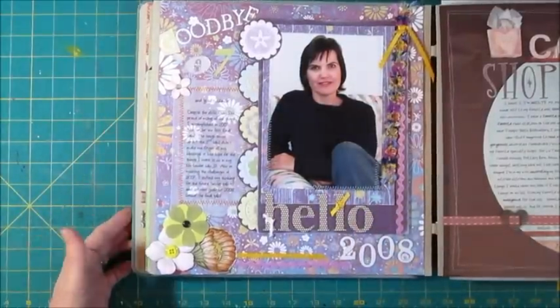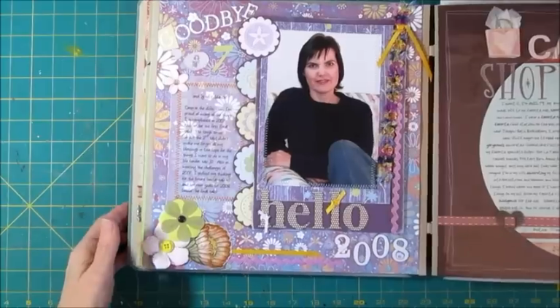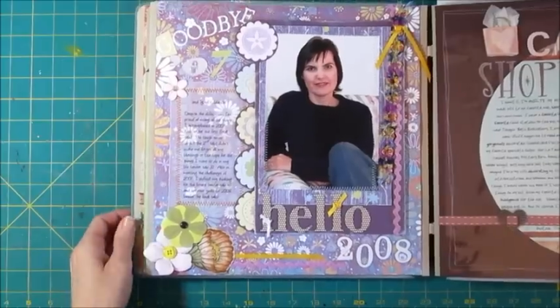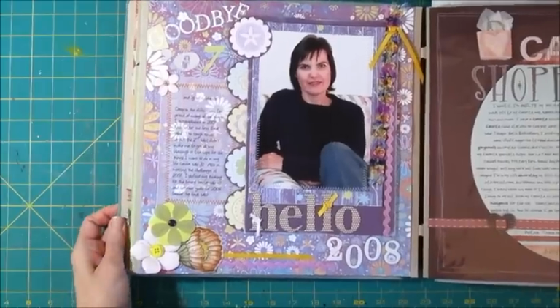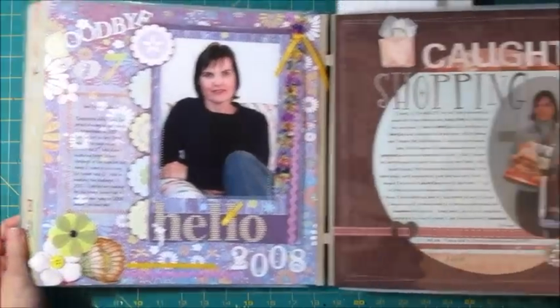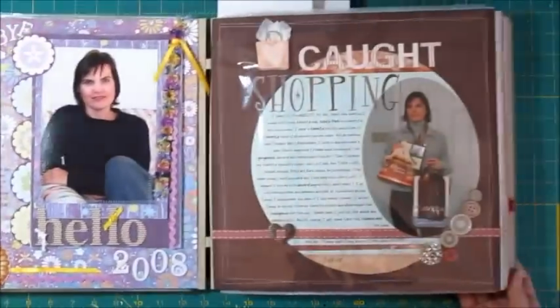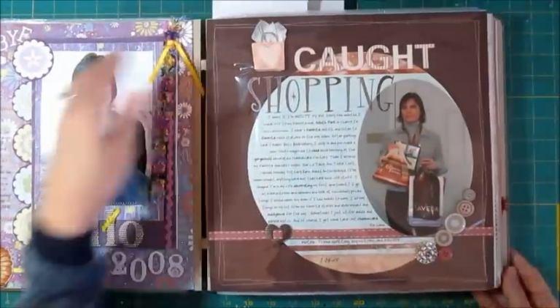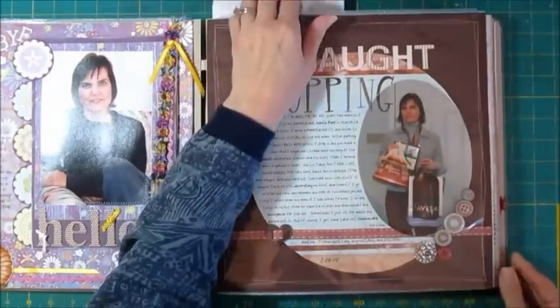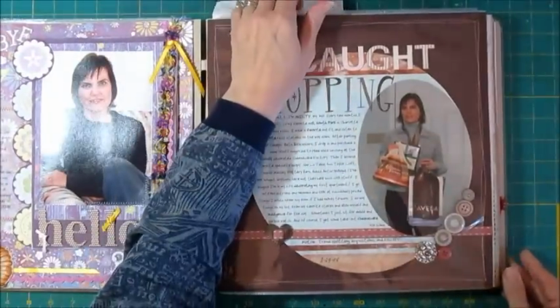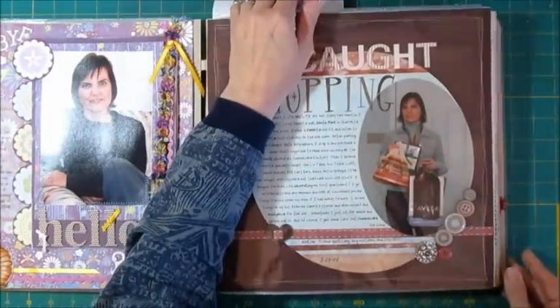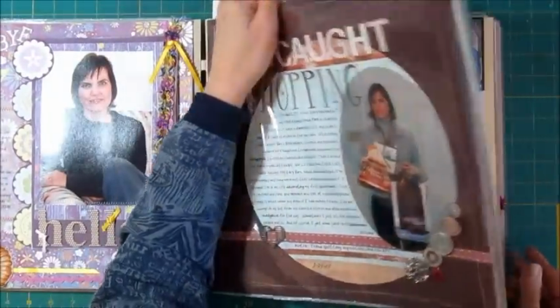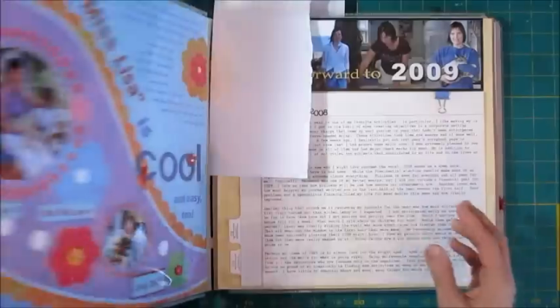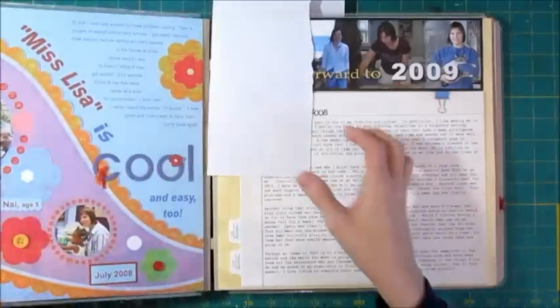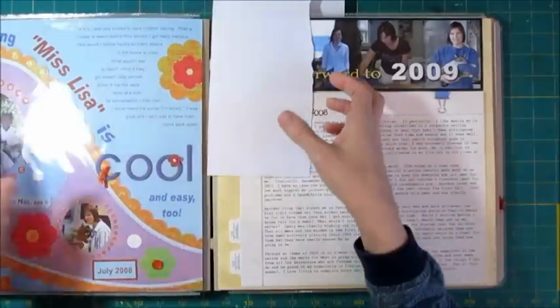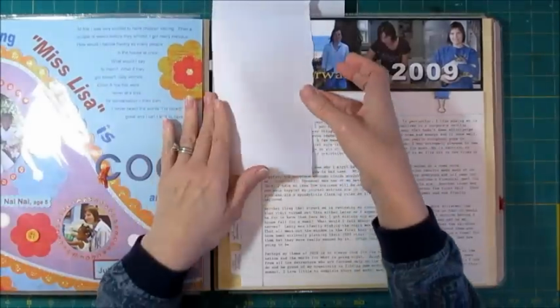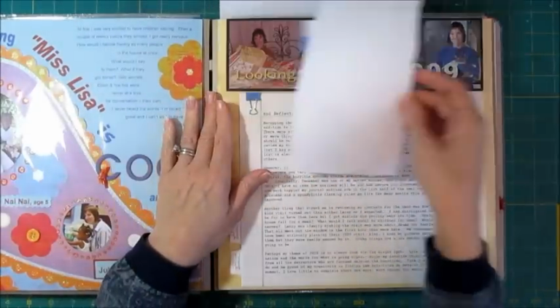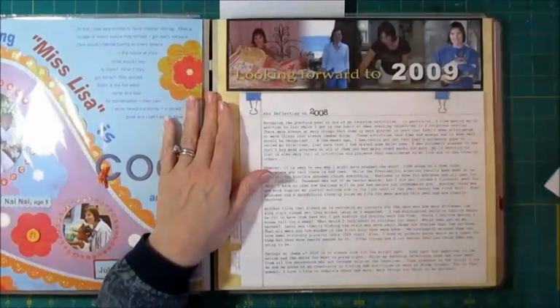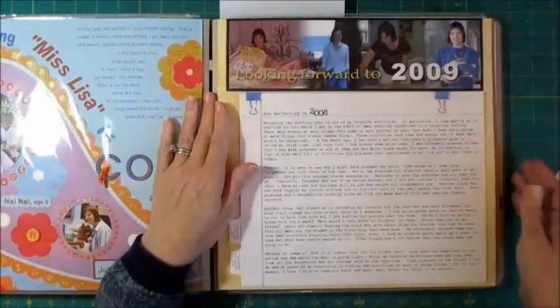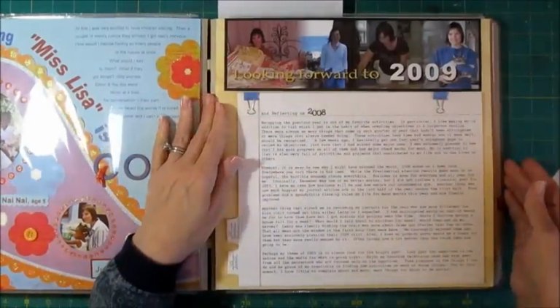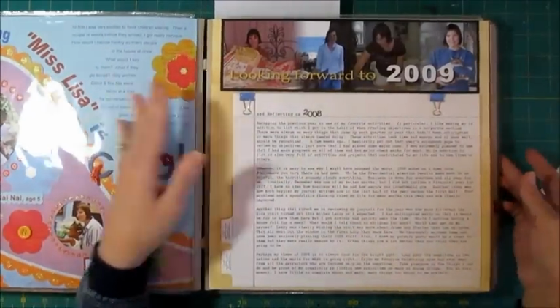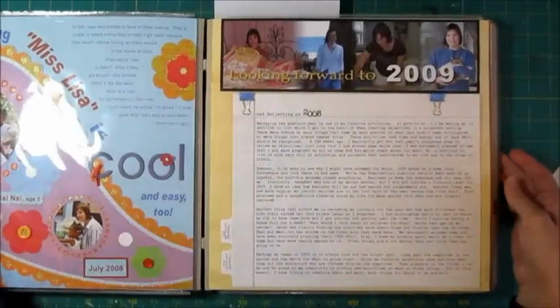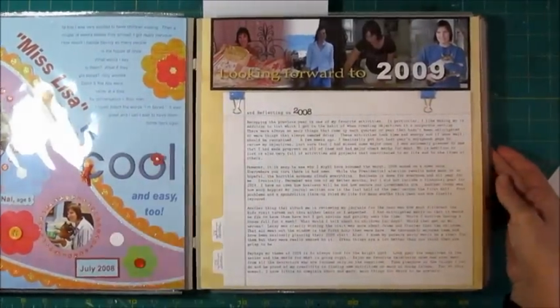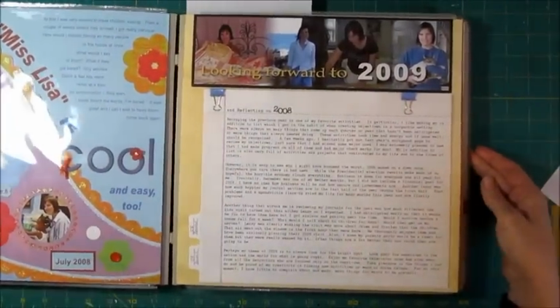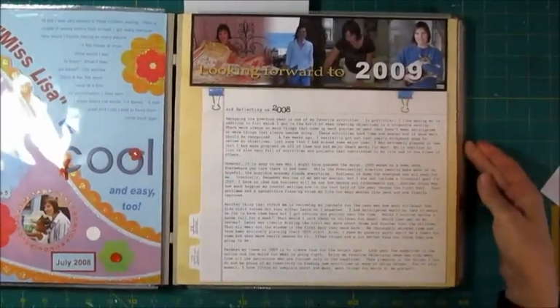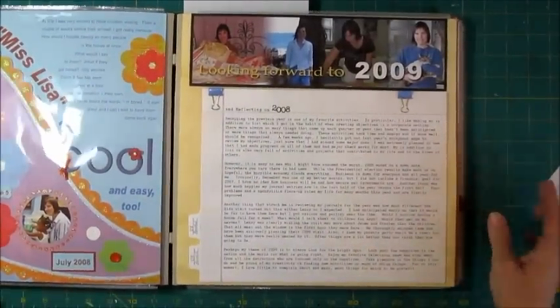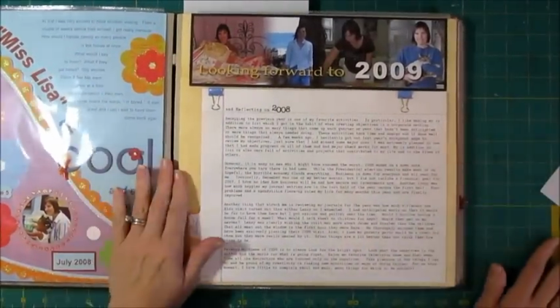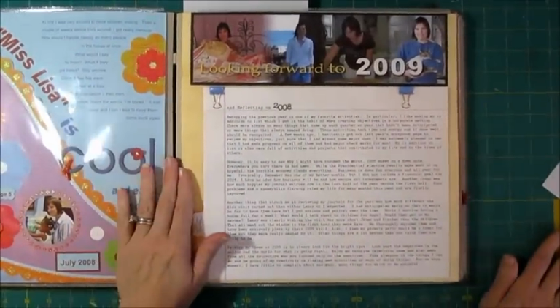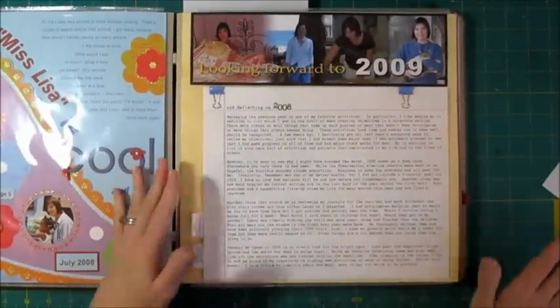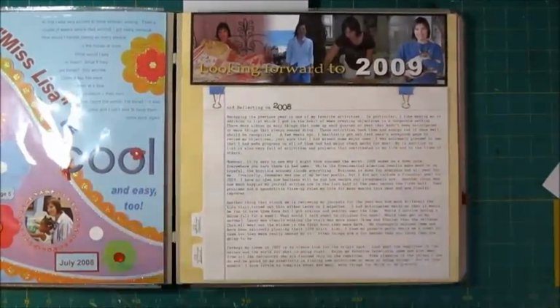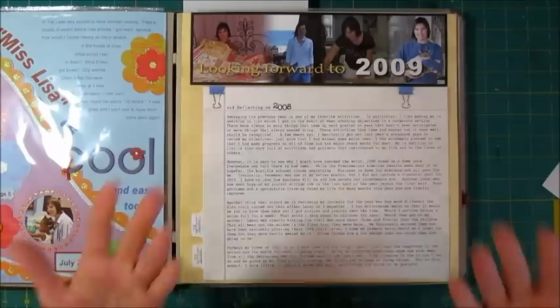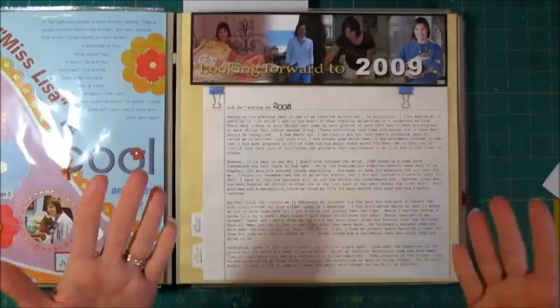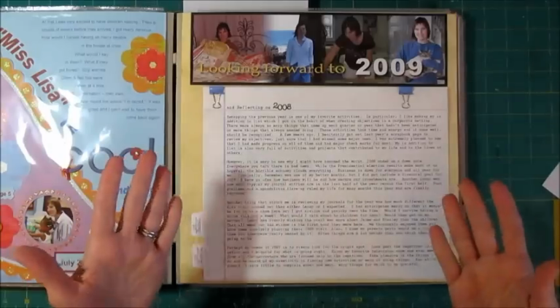As you see these pages, you'll see some changes in style of scrapbooking and experimenting. This is always a page where I get to play a little bit with some different styles, and it's always something that has a lot of journaling.